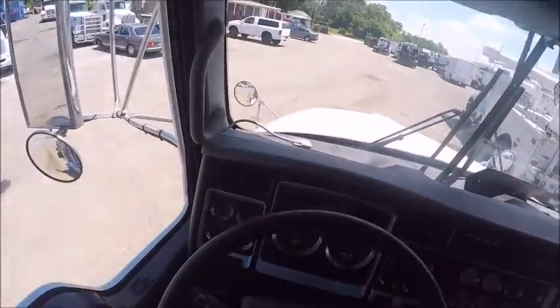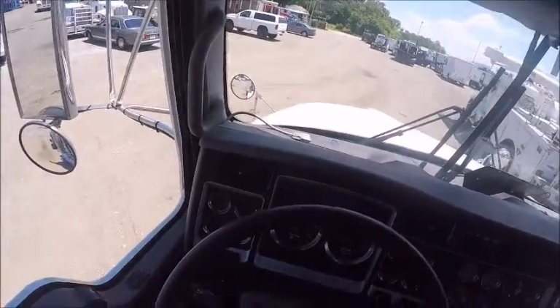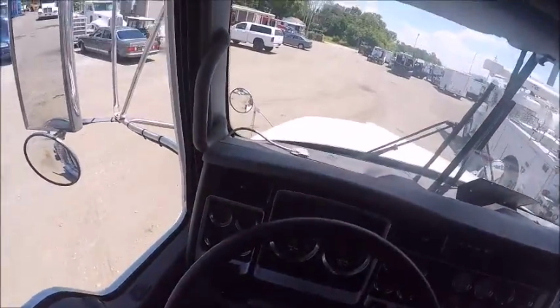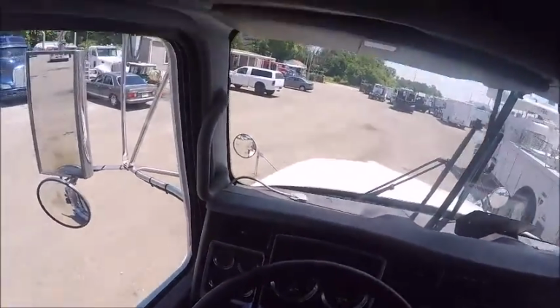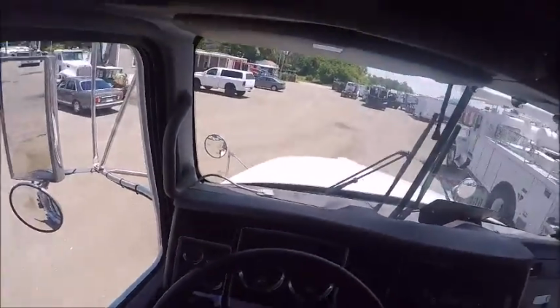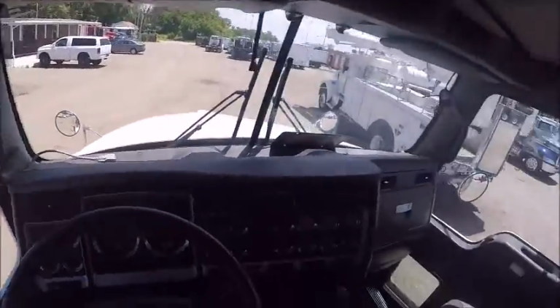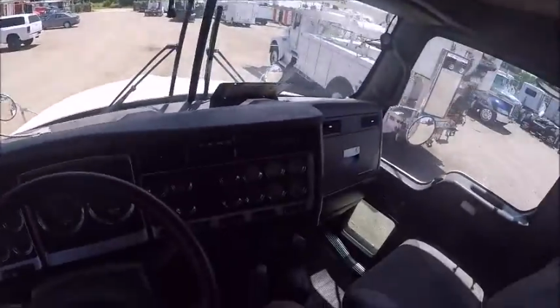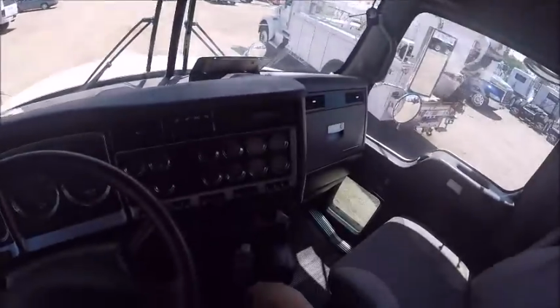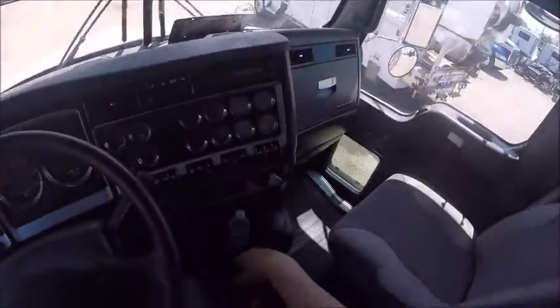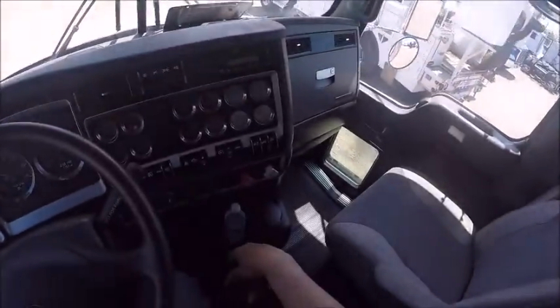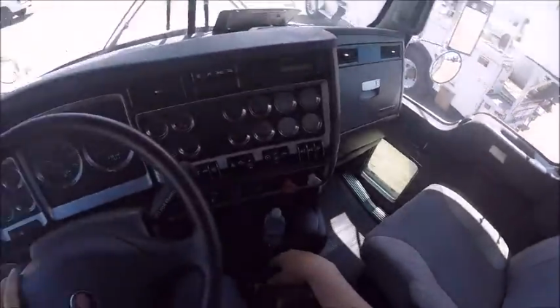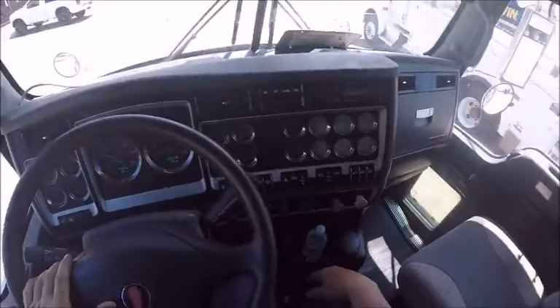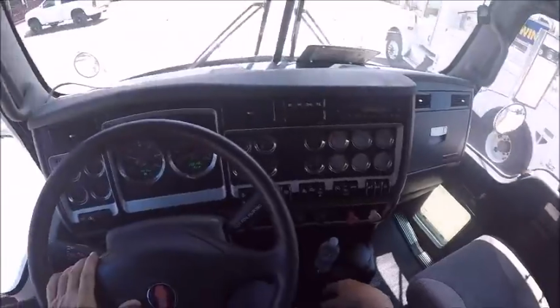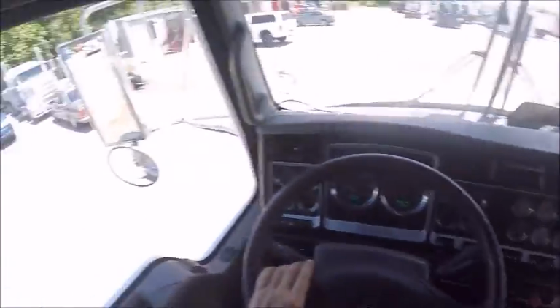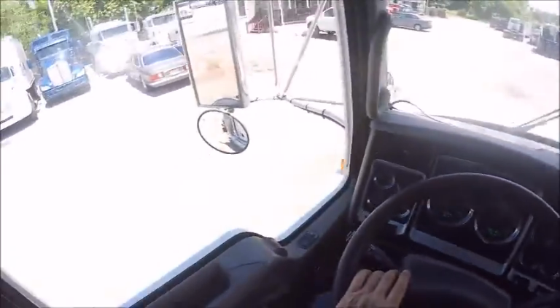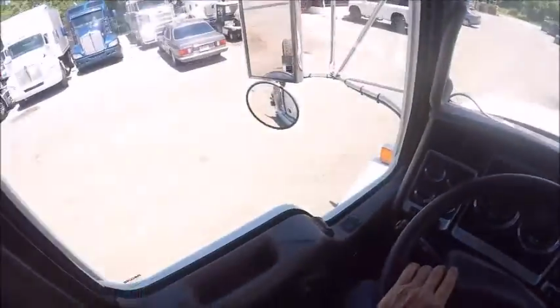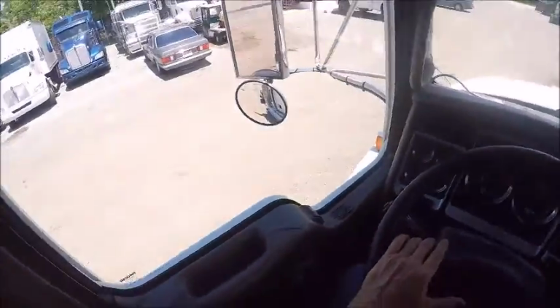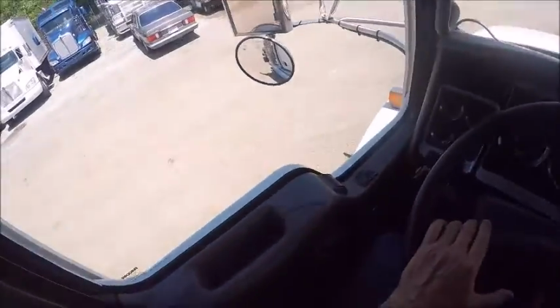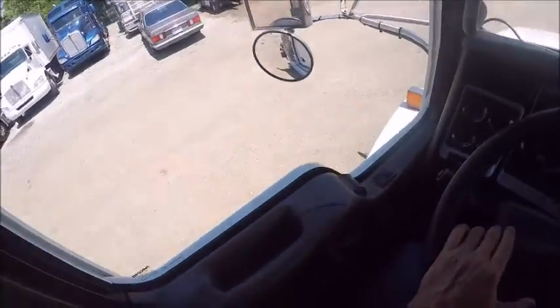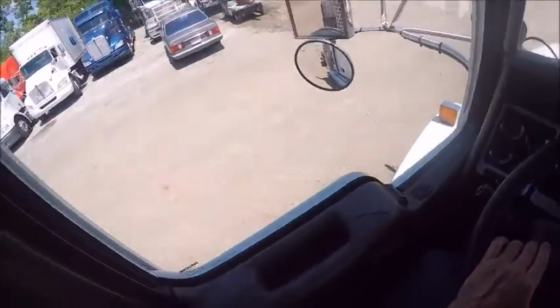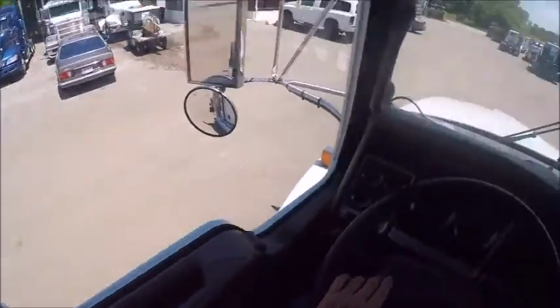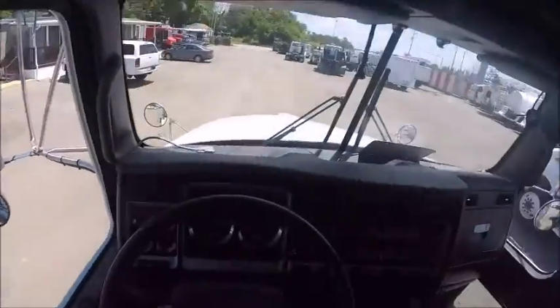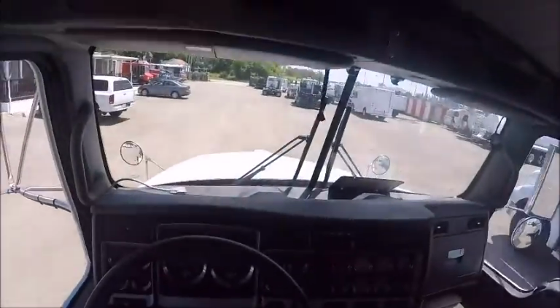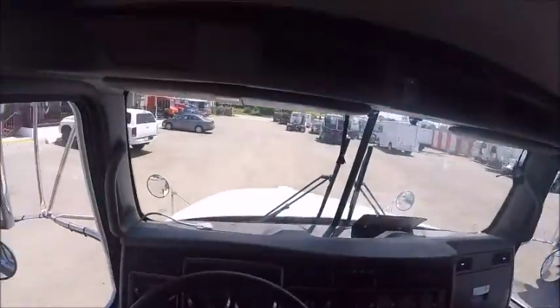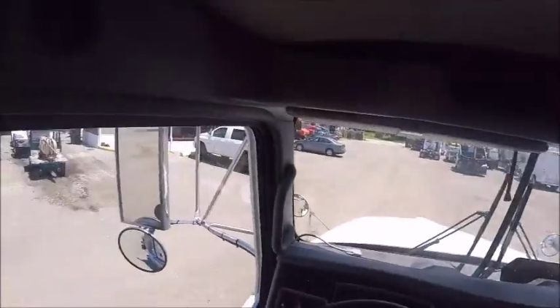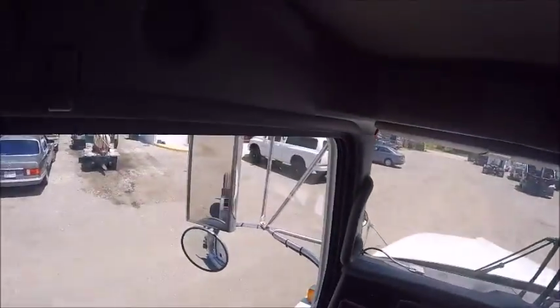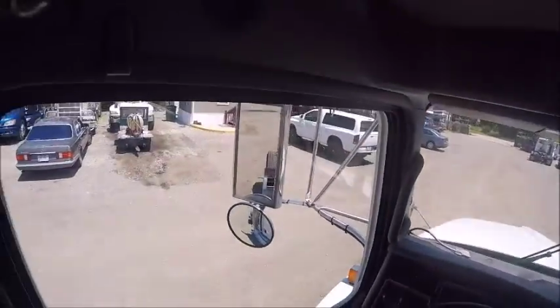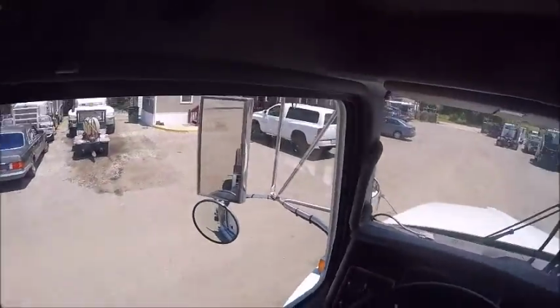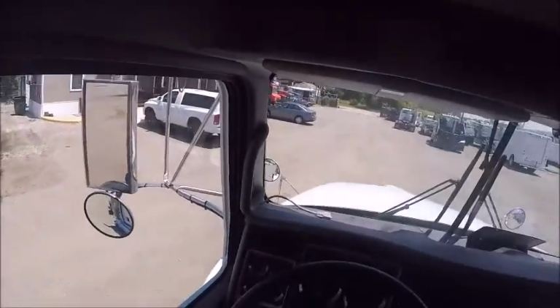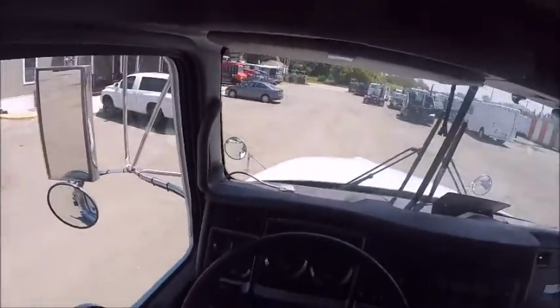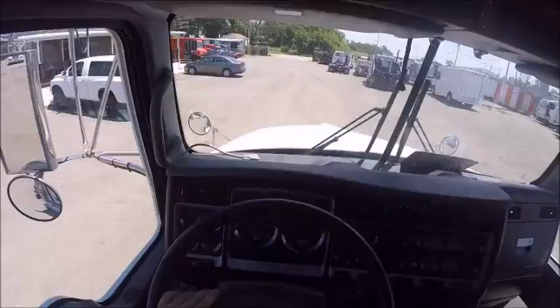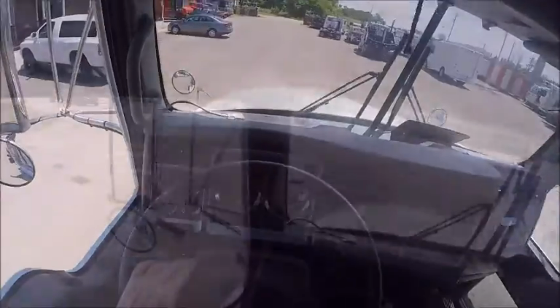230,000 on miles, very close to a new truck, very clean — nothing out of place. Very nice unit.